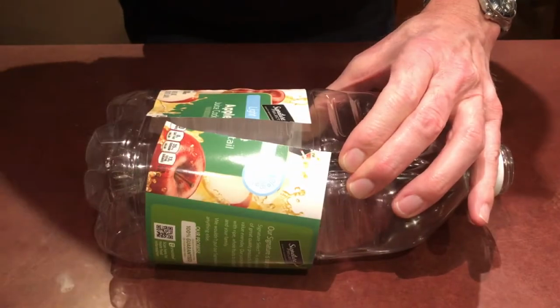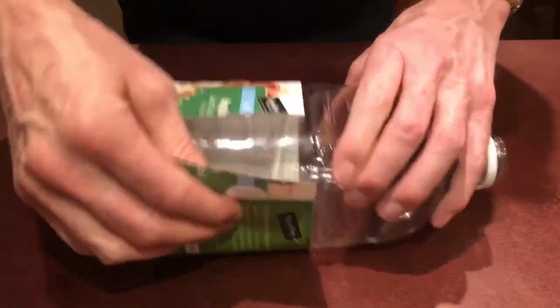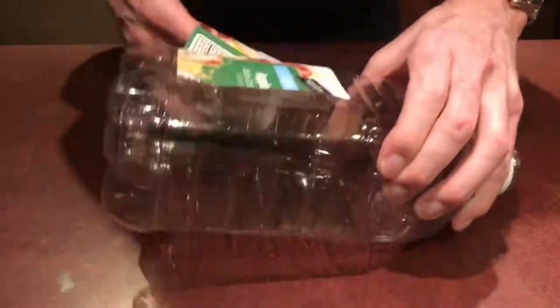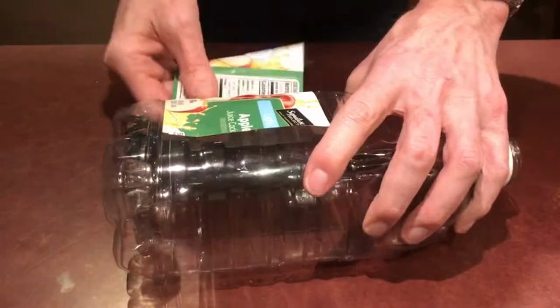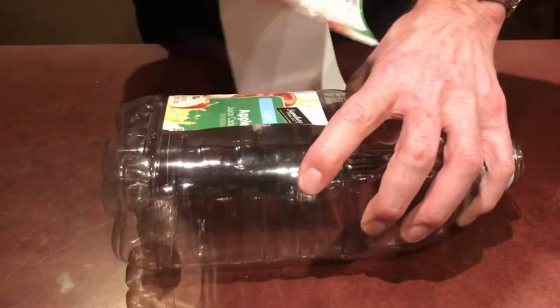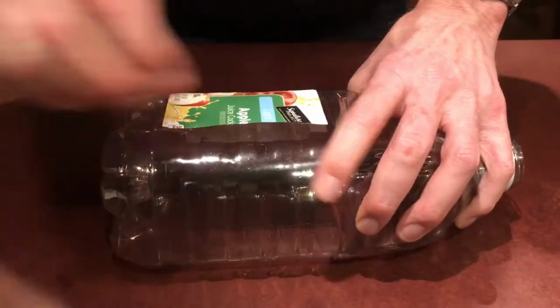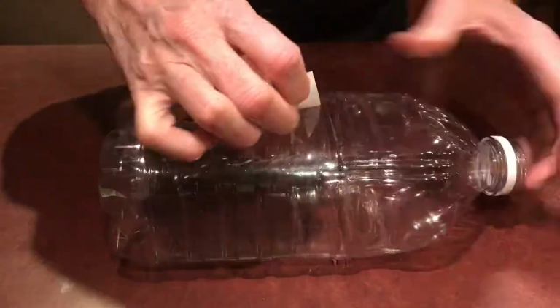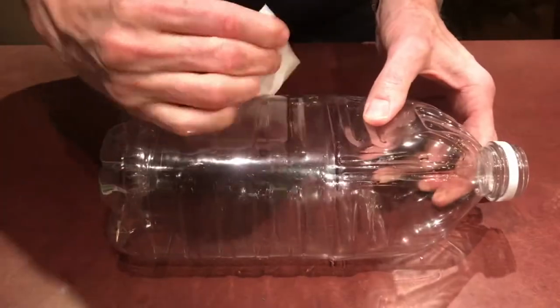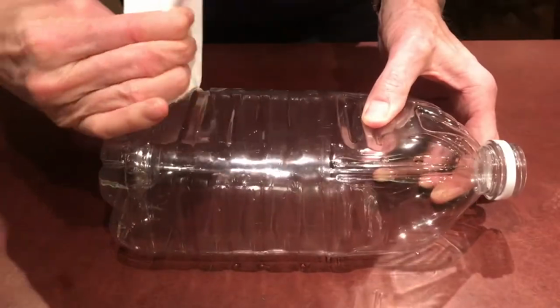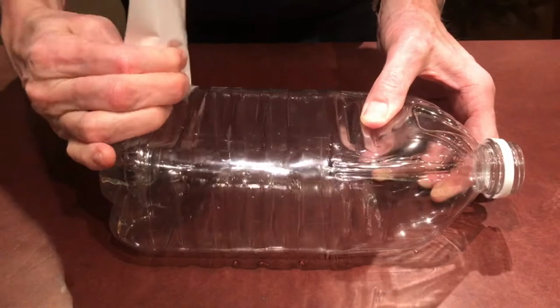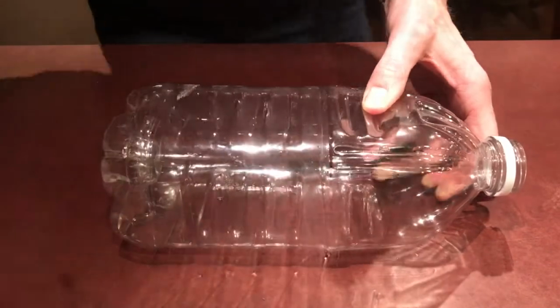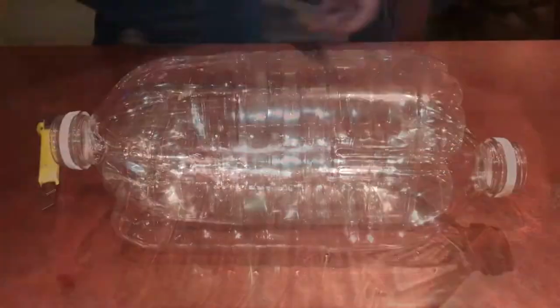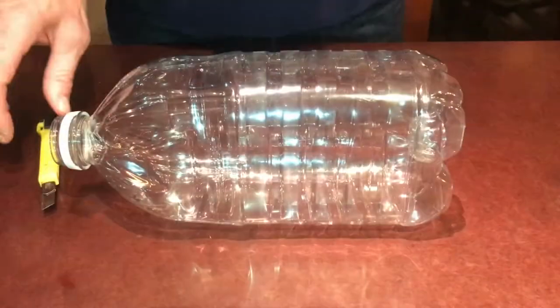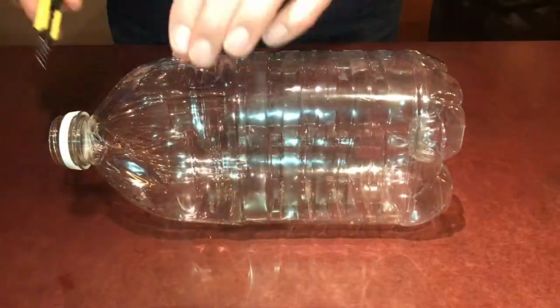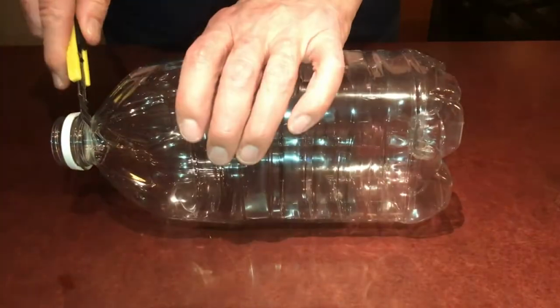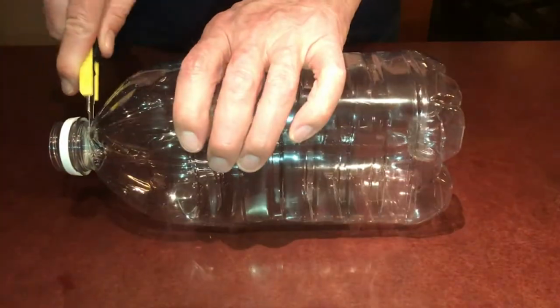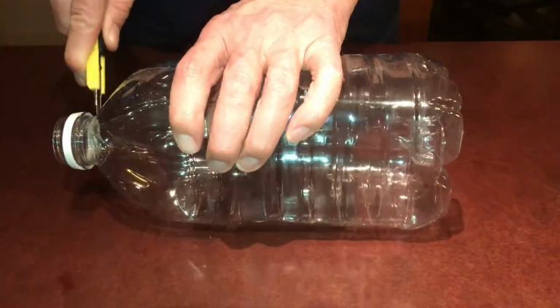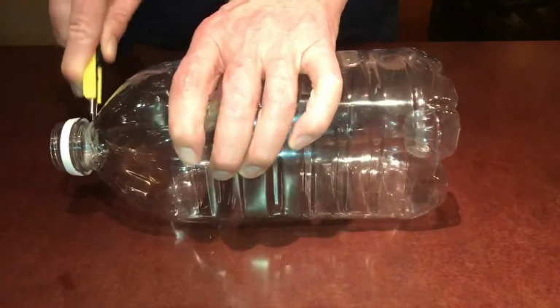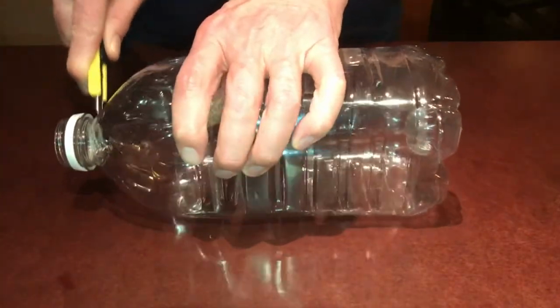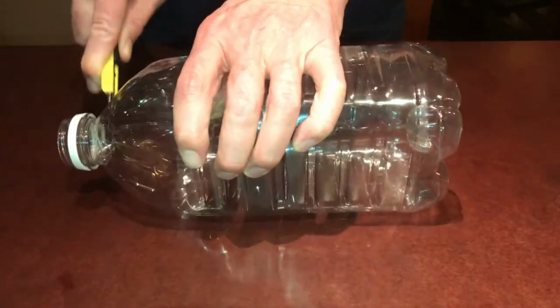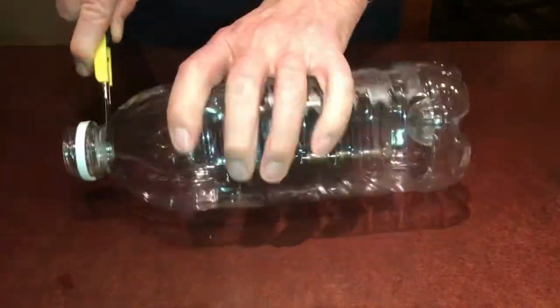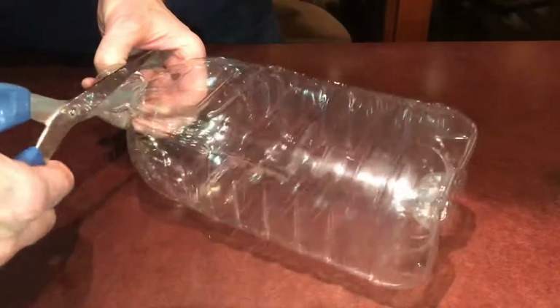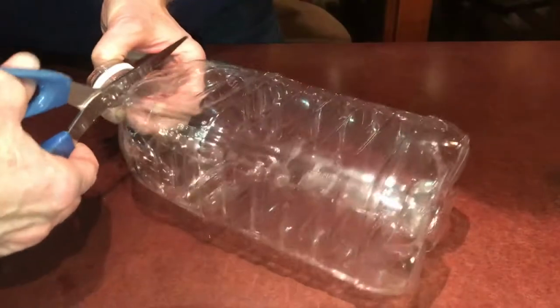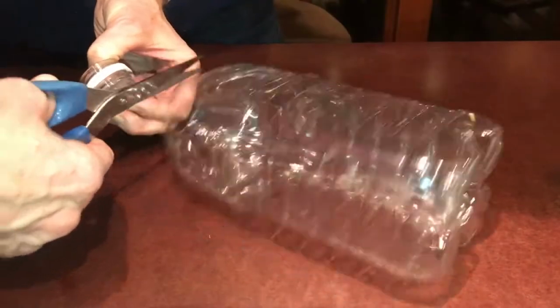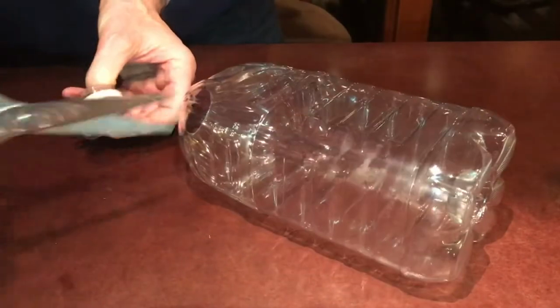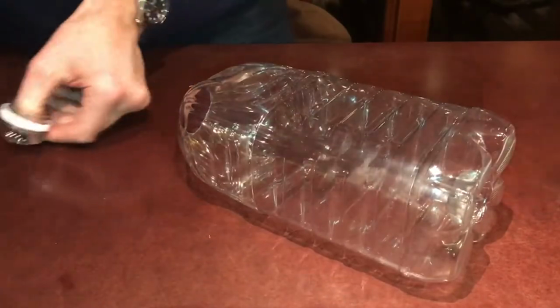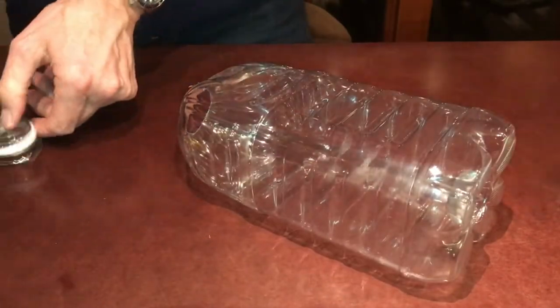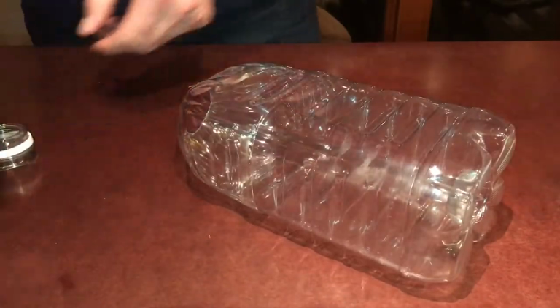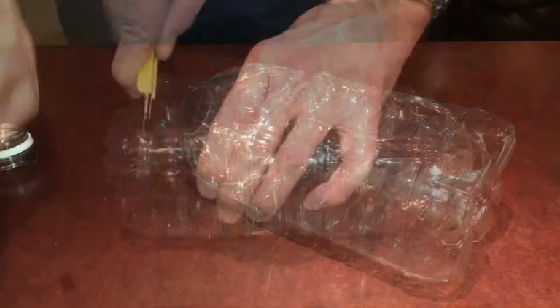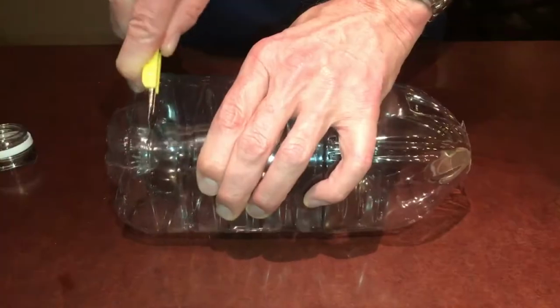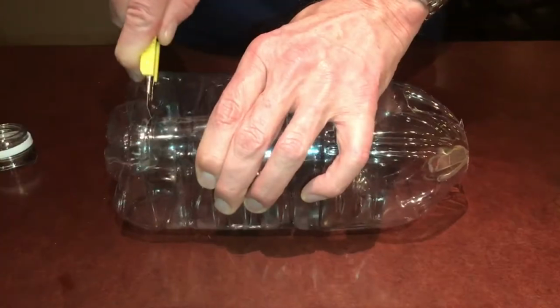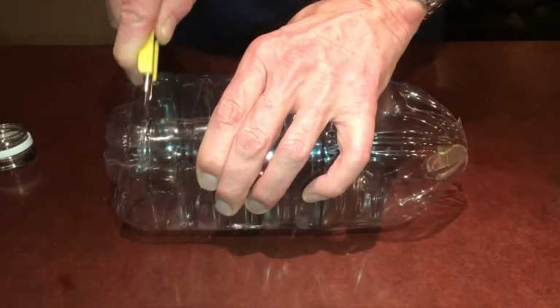Let's get started by first removing the label, and then for each of the bottles we're going to cut off at the neck and also cut around the bottom.